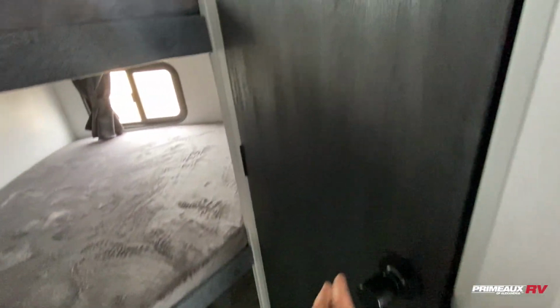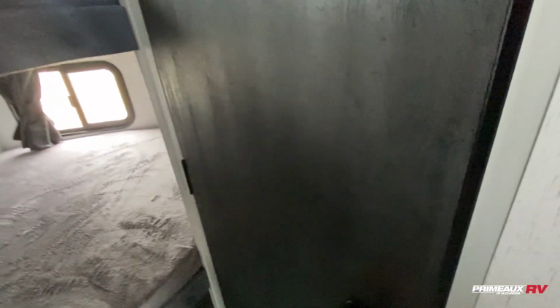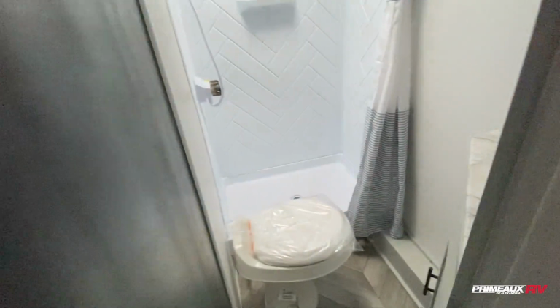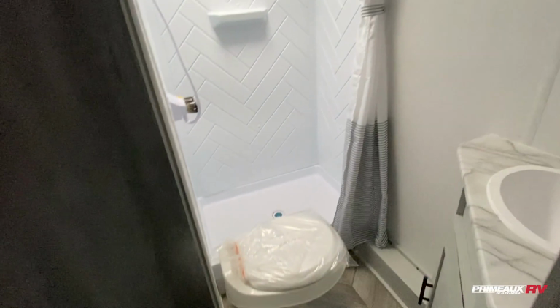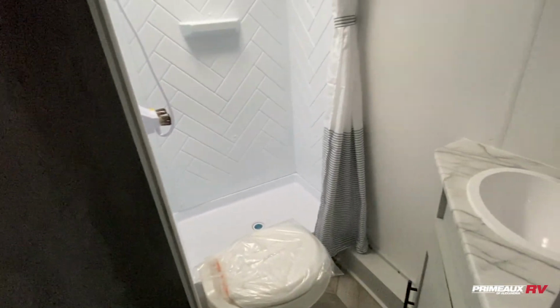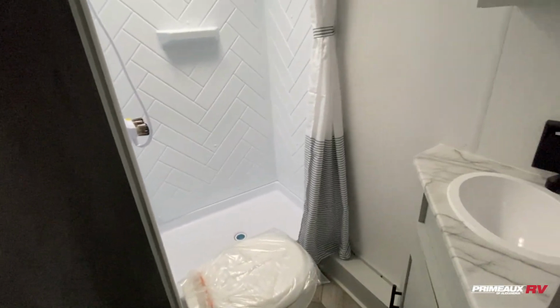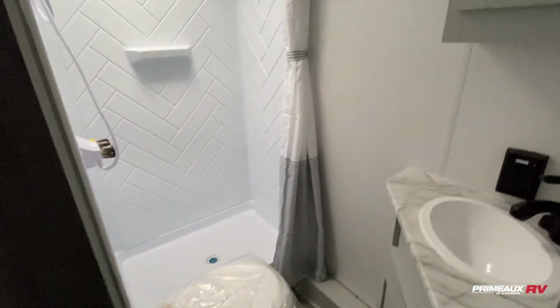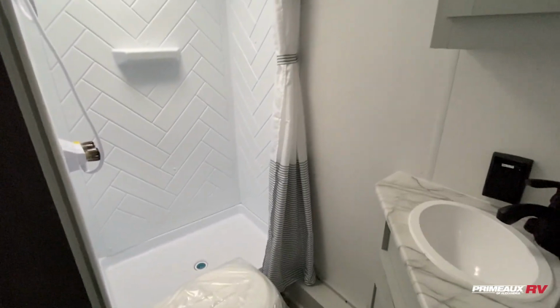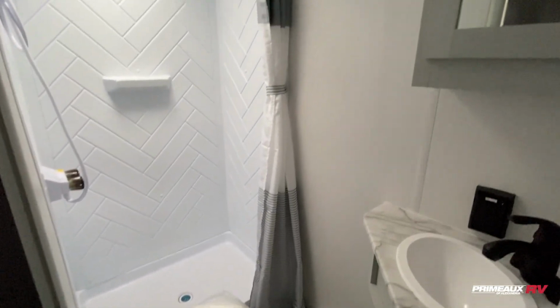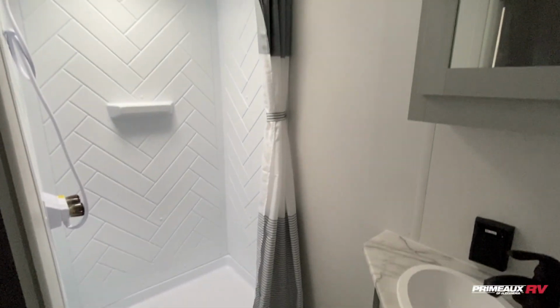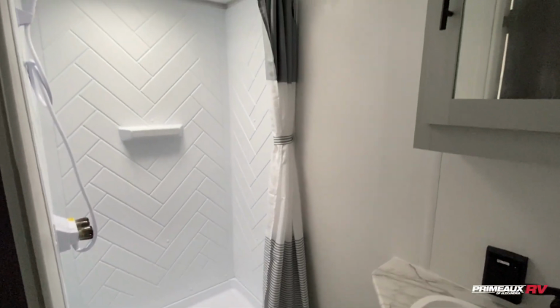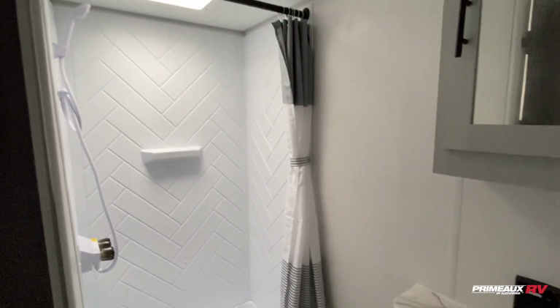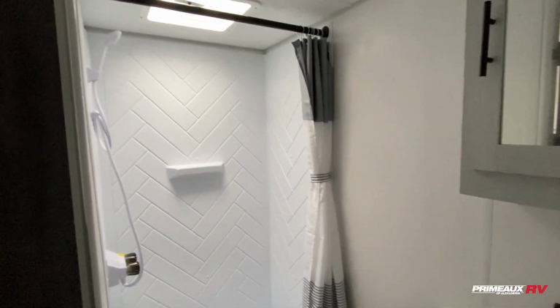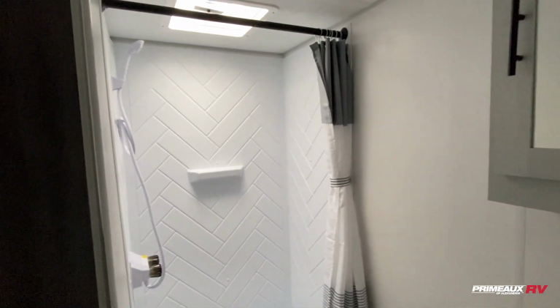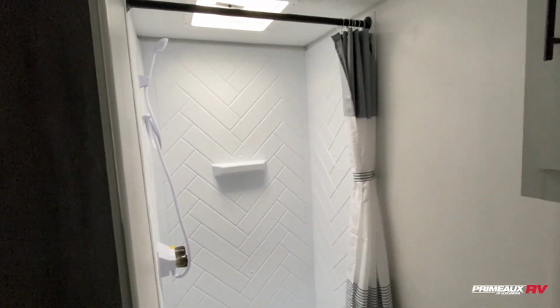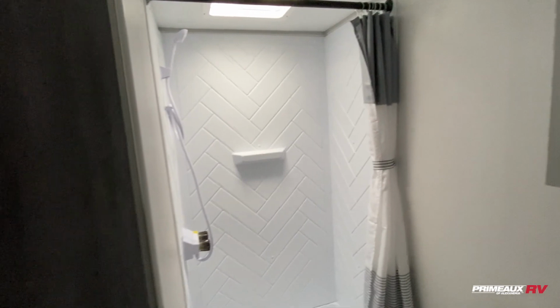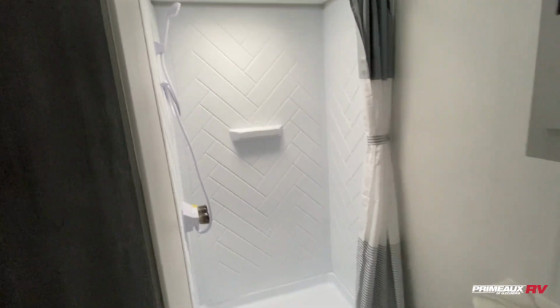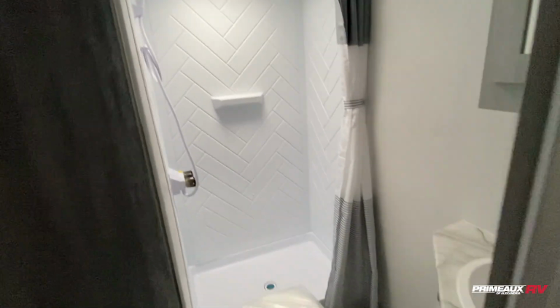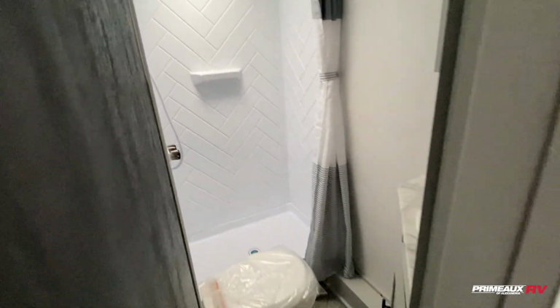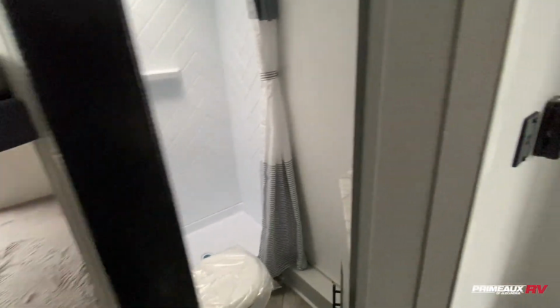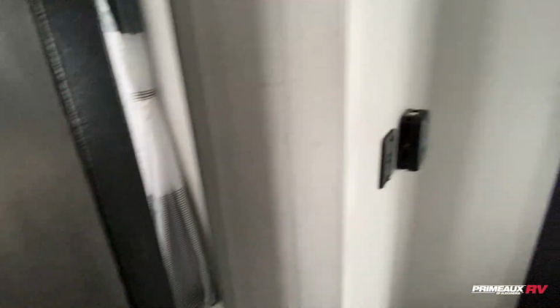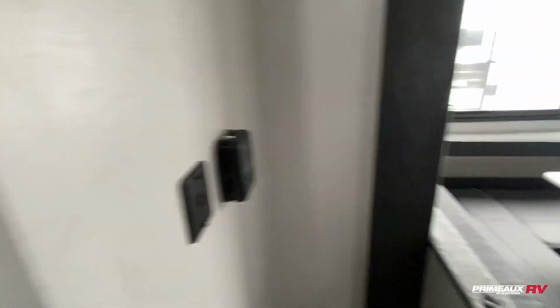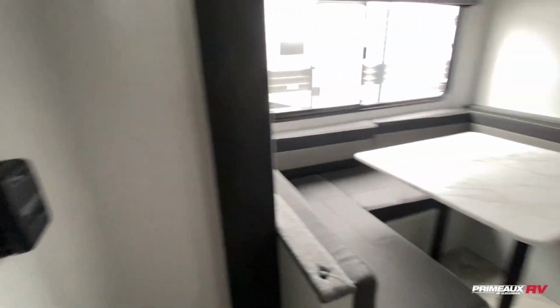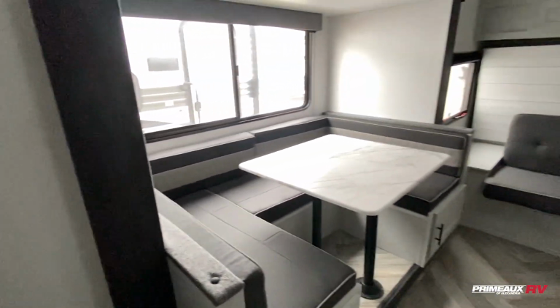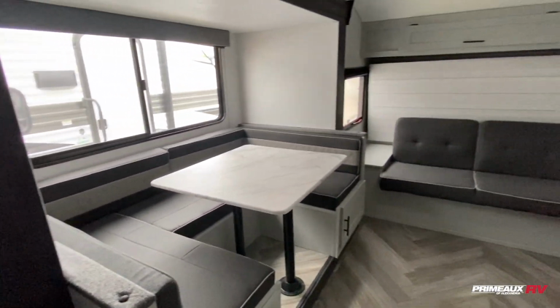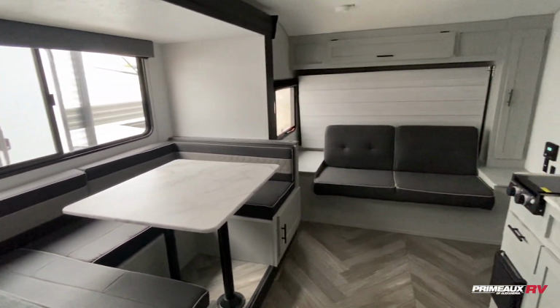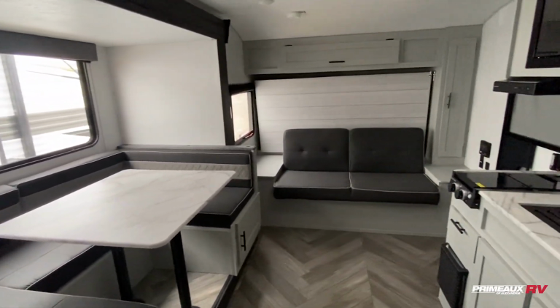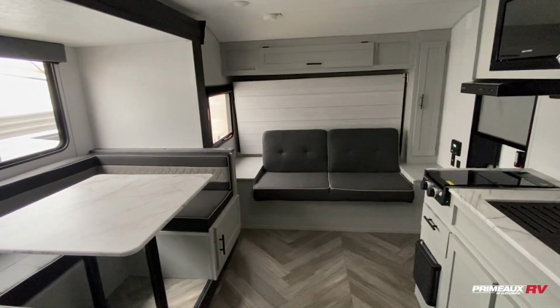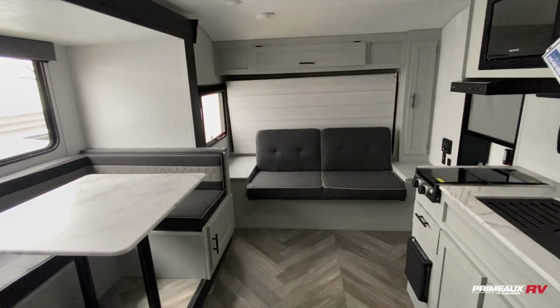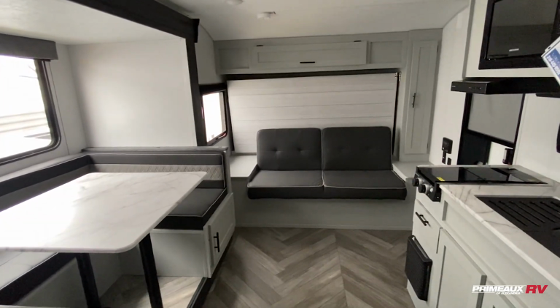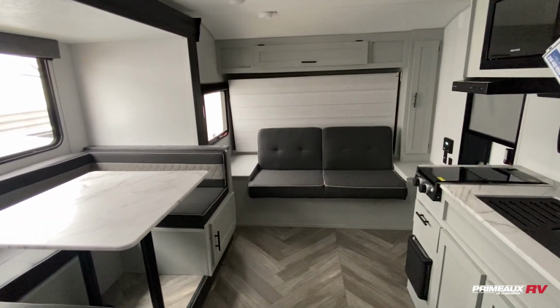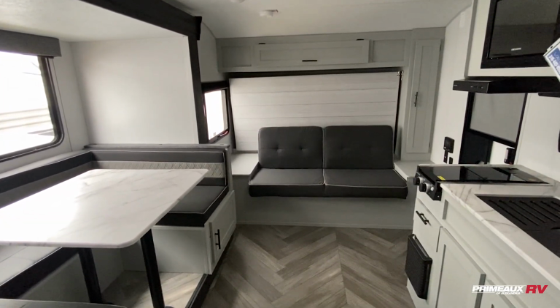The bathroom has a medicine cabinet on one side and the shower and toilet right over here. Super lightweight and nice — let's take another look at everything and step outside.